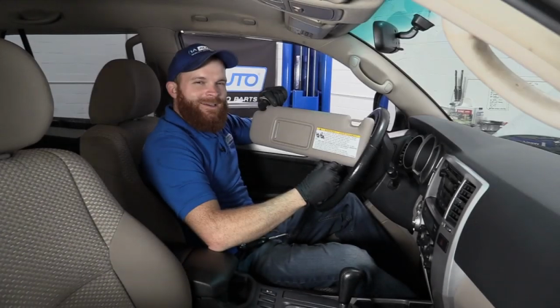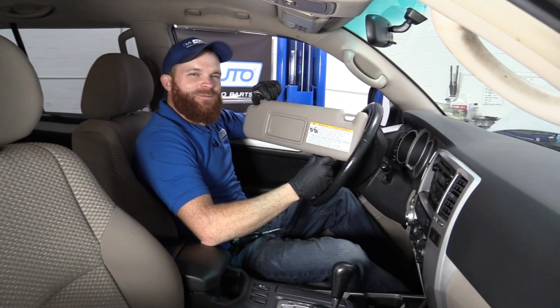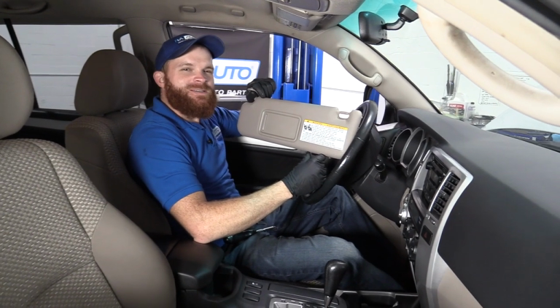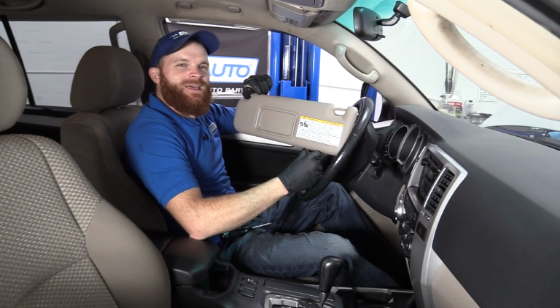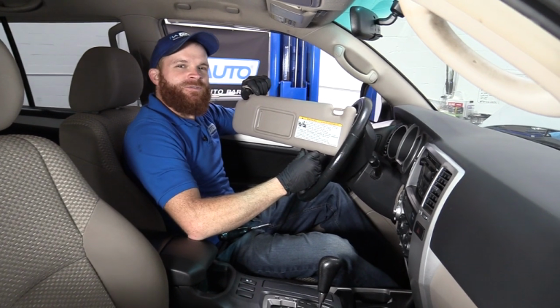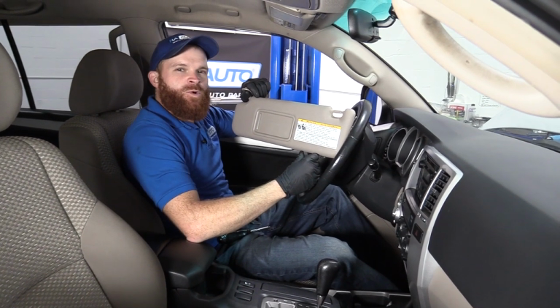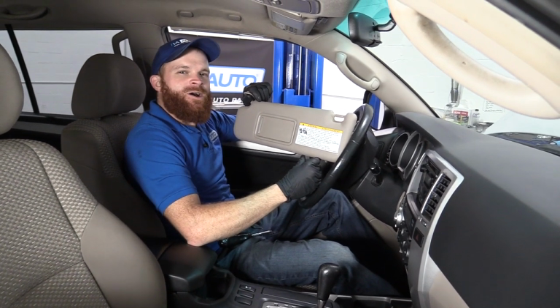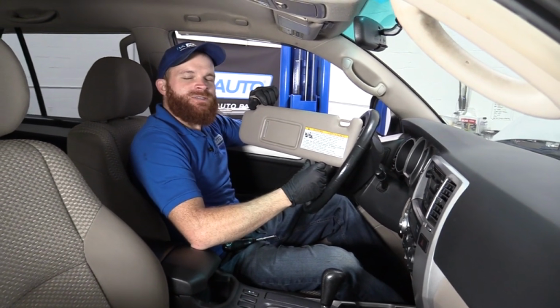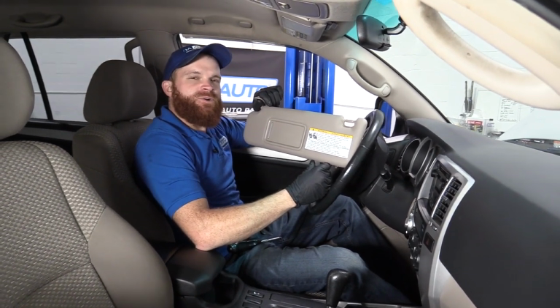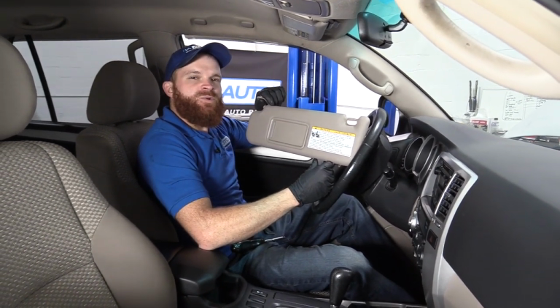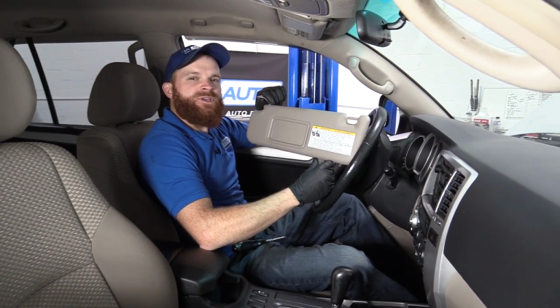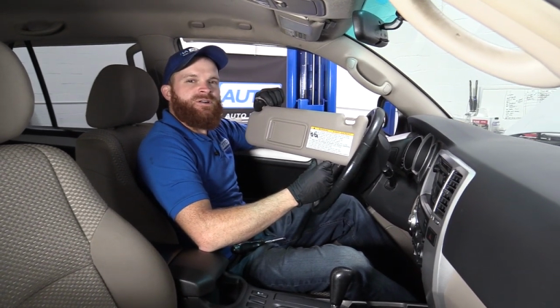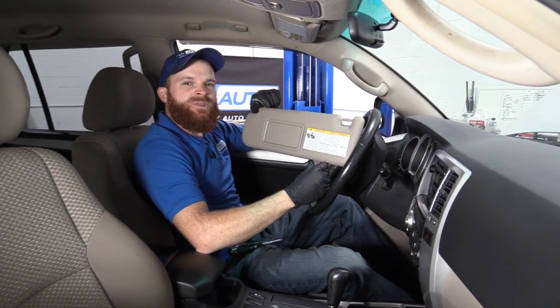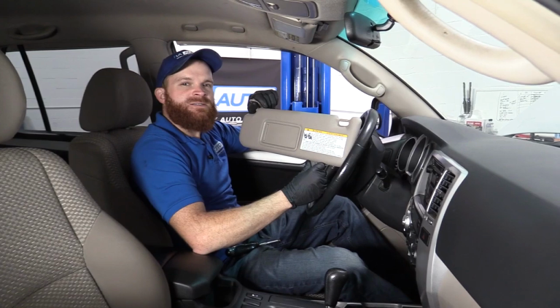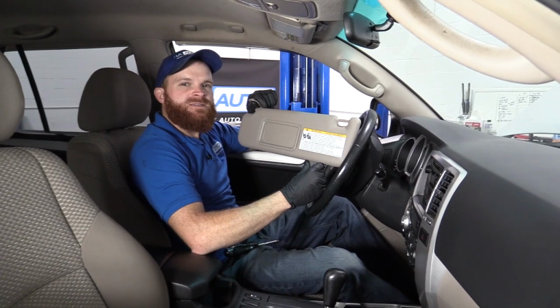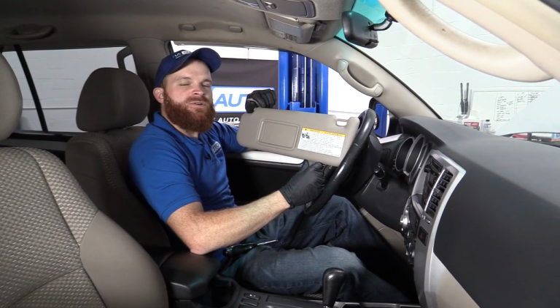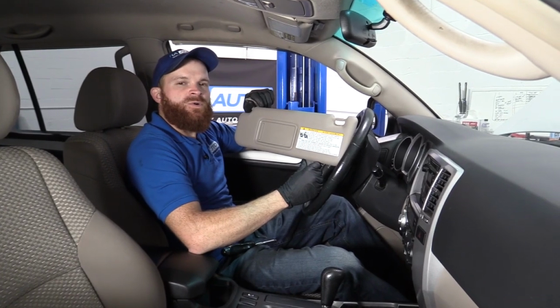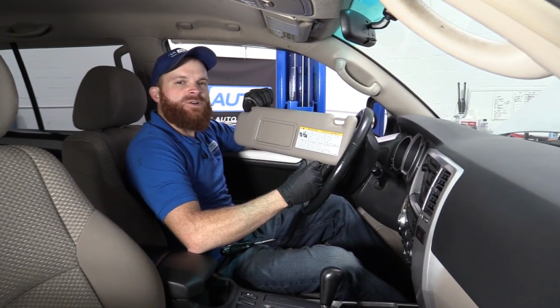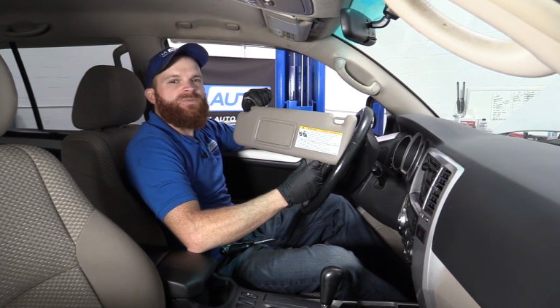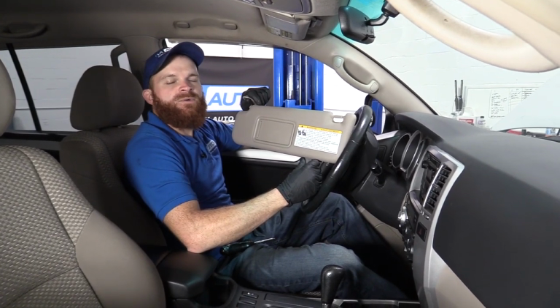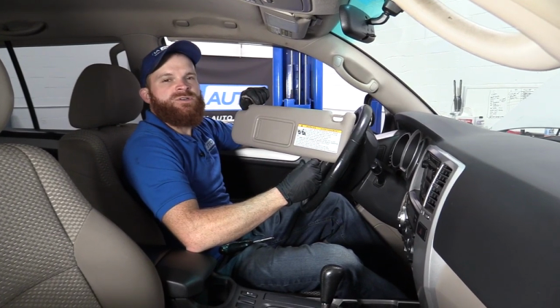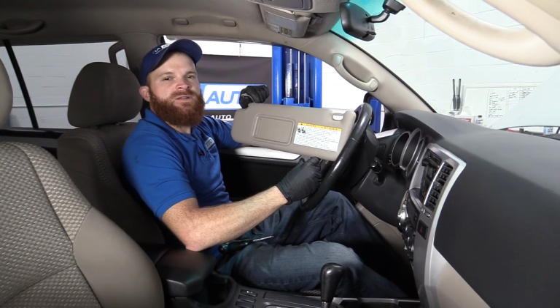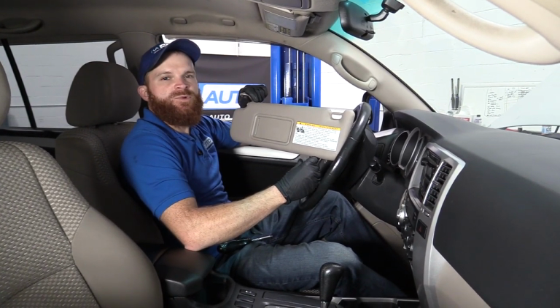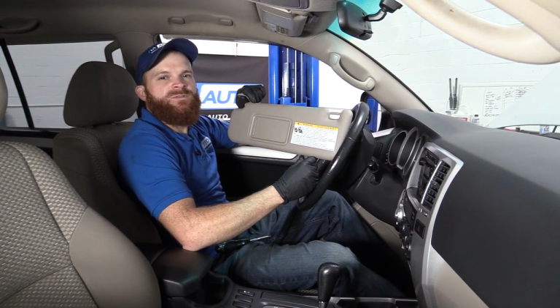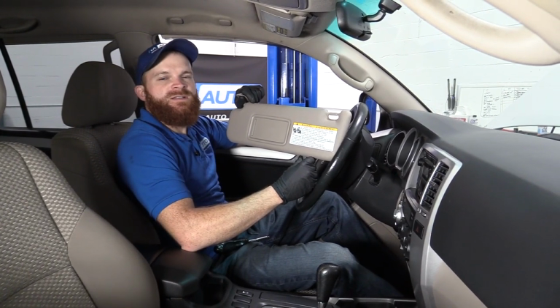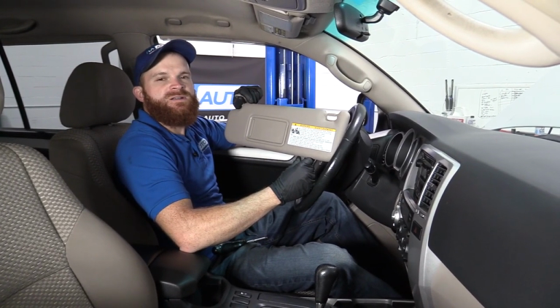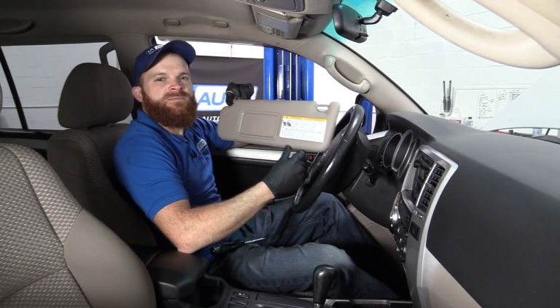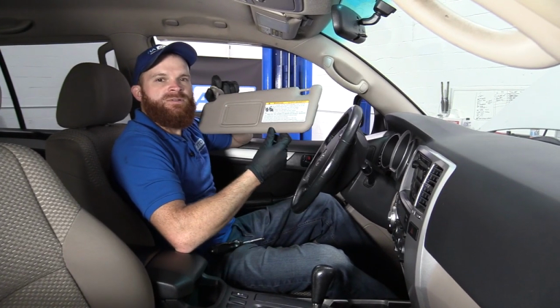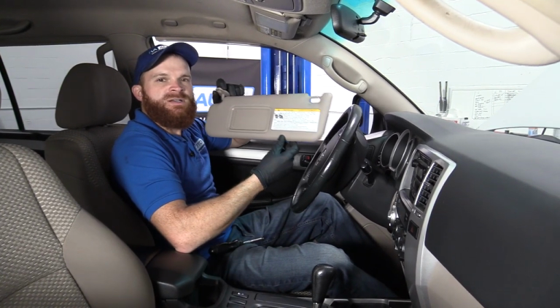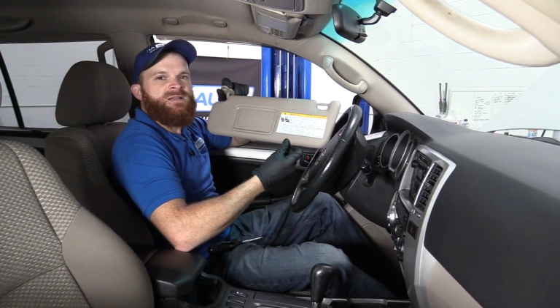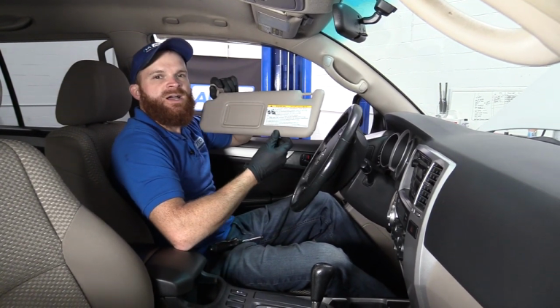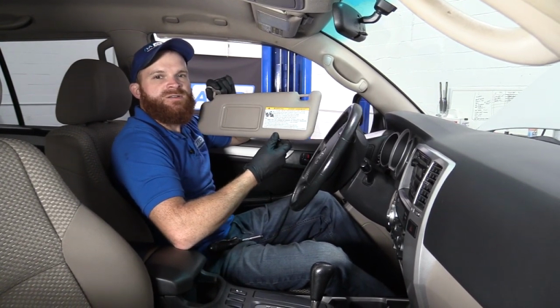Hey friends, it's Len here from 1A Auto. Today we're going to be working on our 2006 Toyota 4Runner, and I want to show you how to remove and install a sun visor.